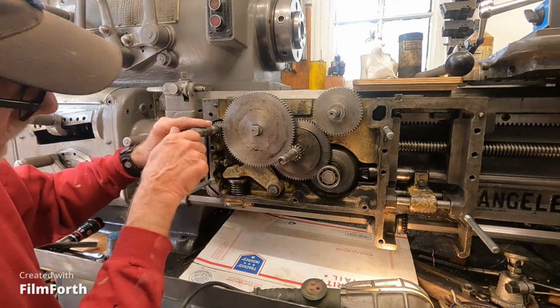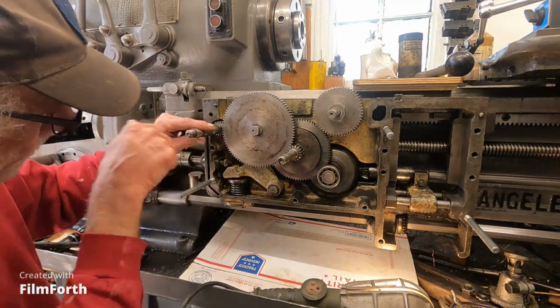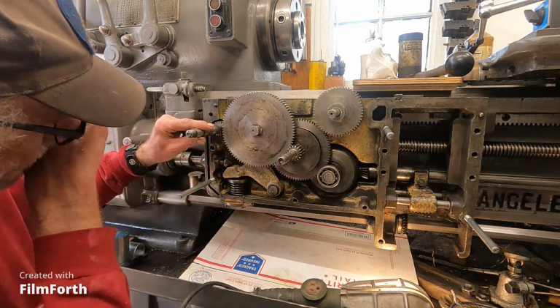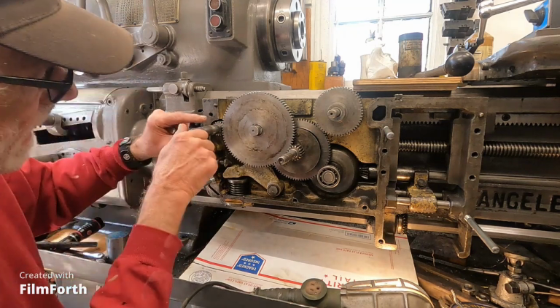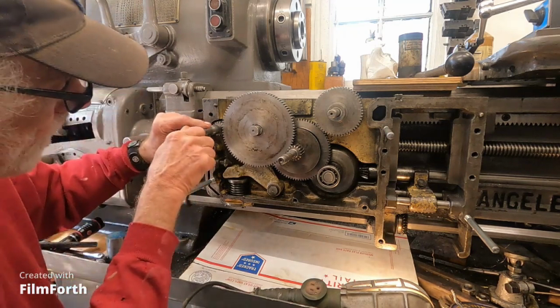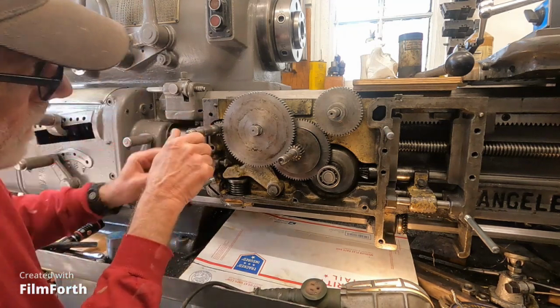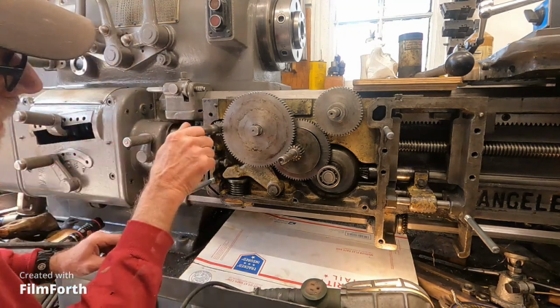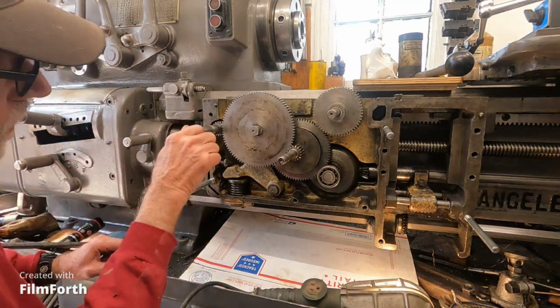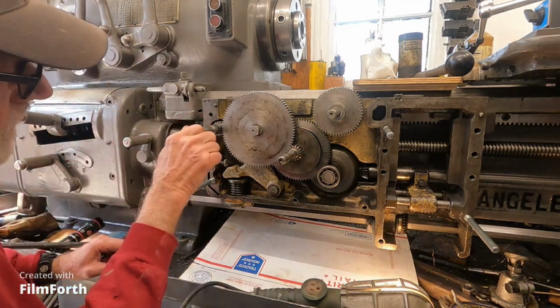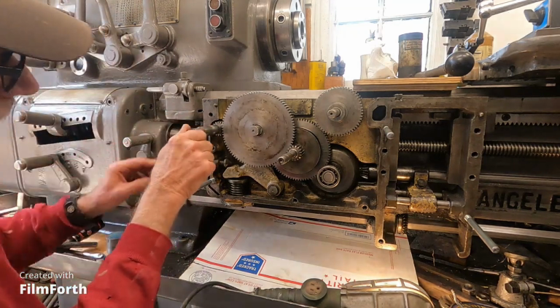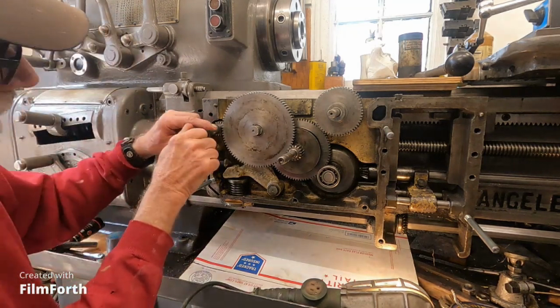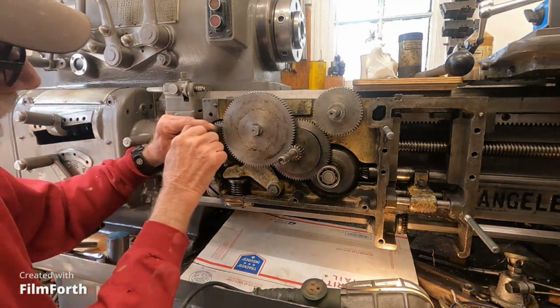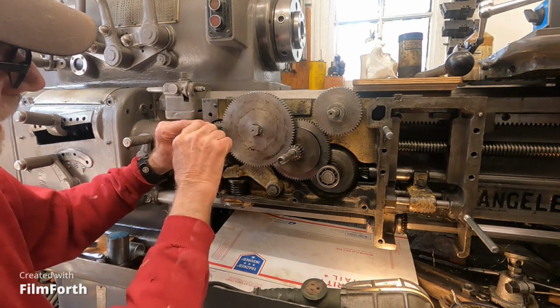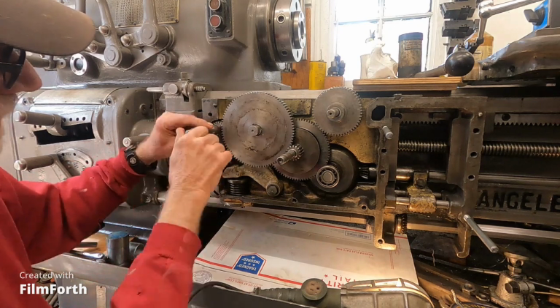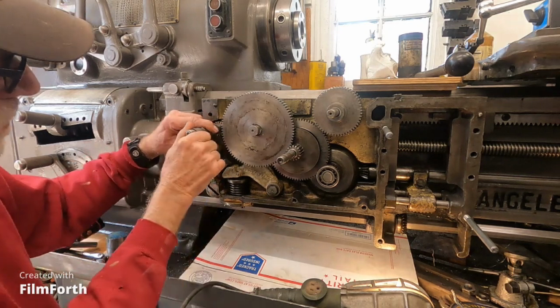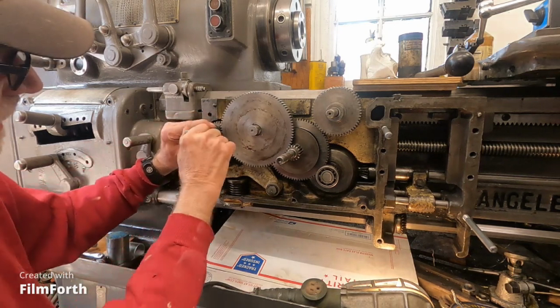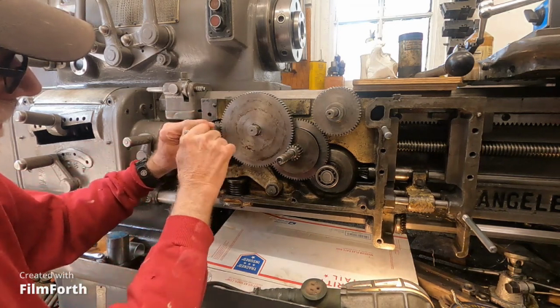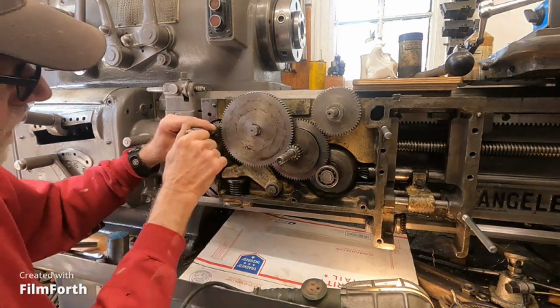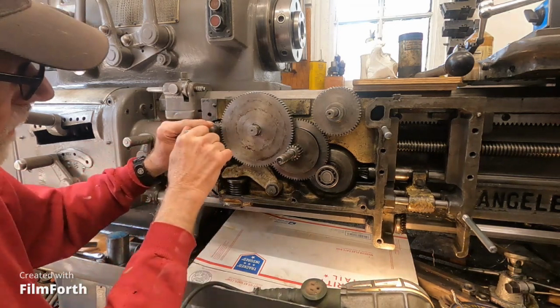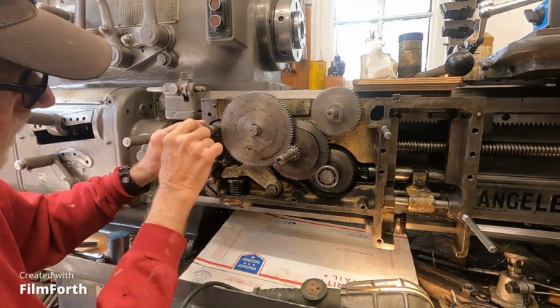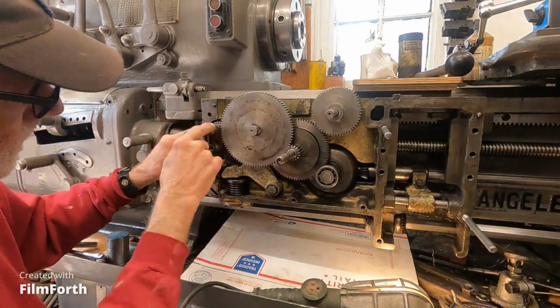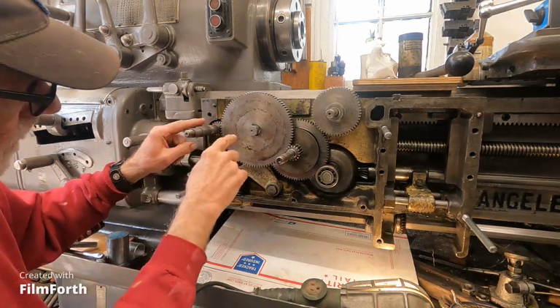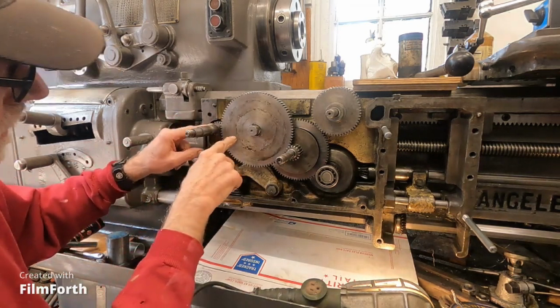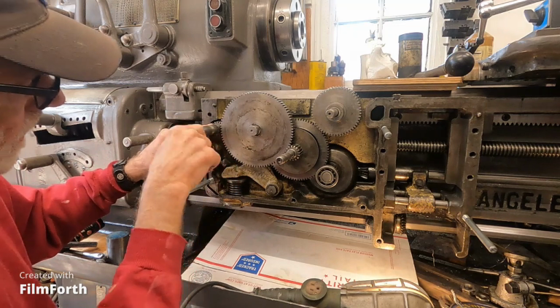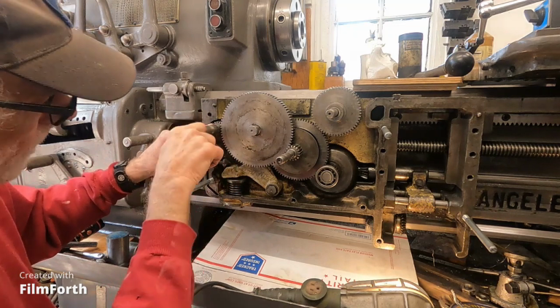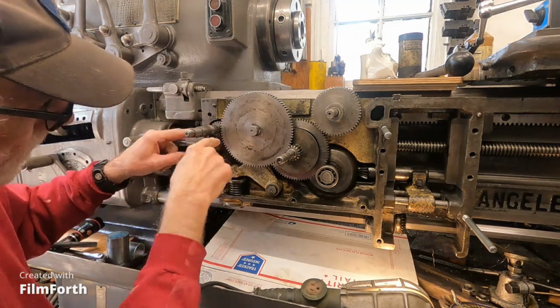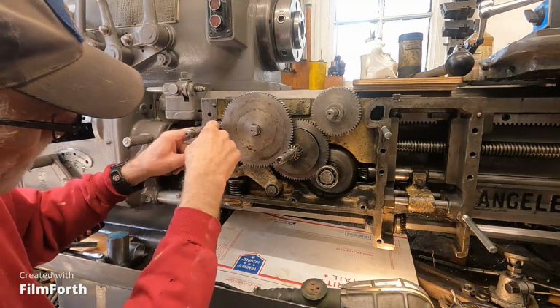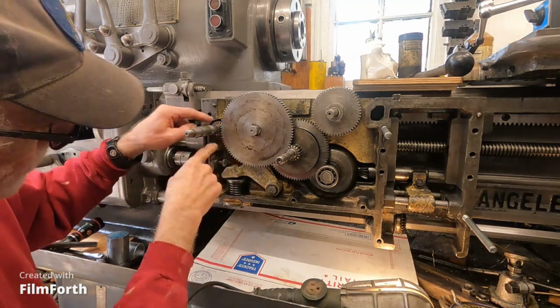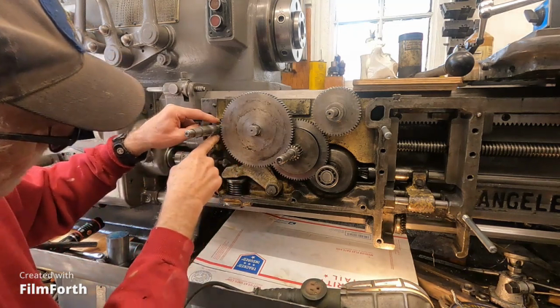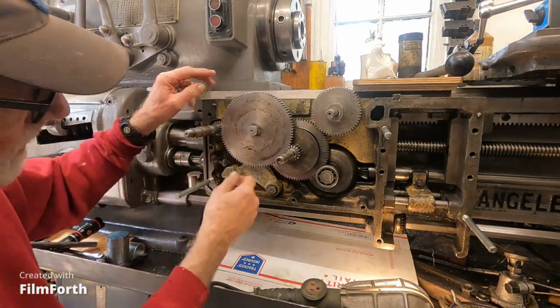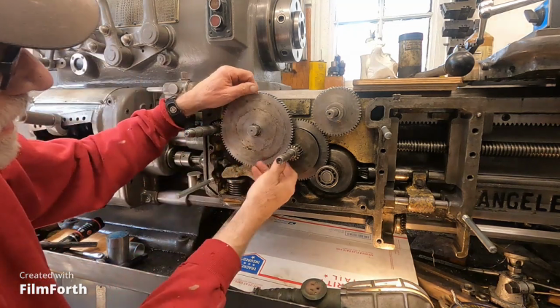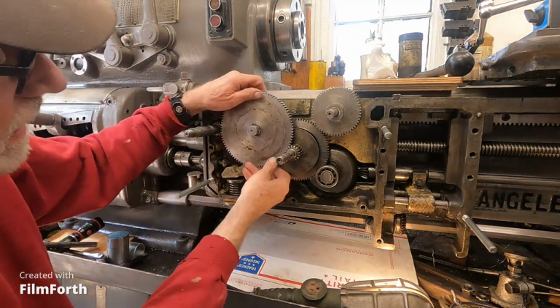Now the handwheel rotates here and you can see it'll move the carriage. This handwheel rotates this shaft and this pinion.